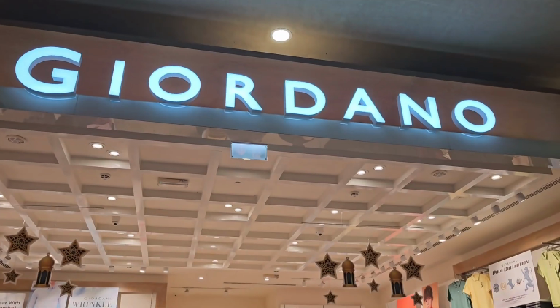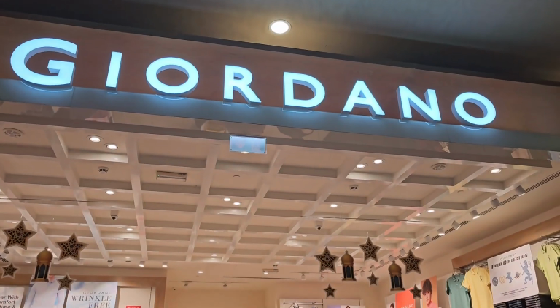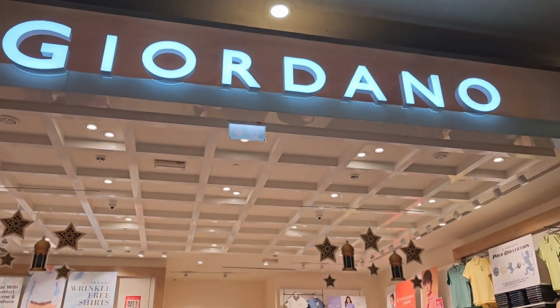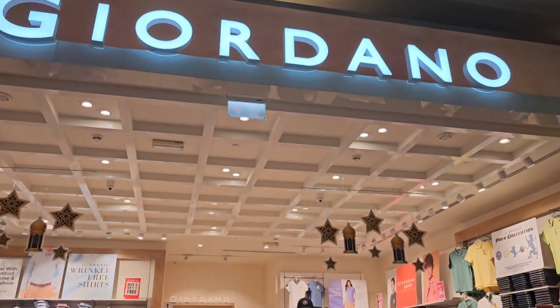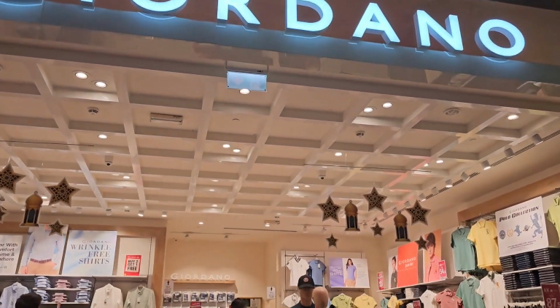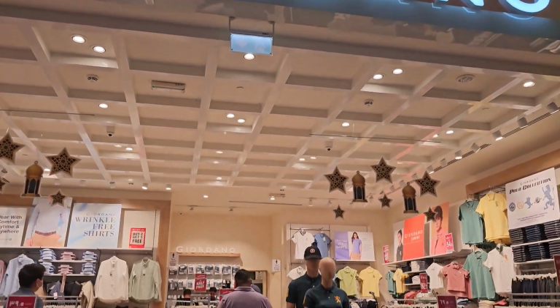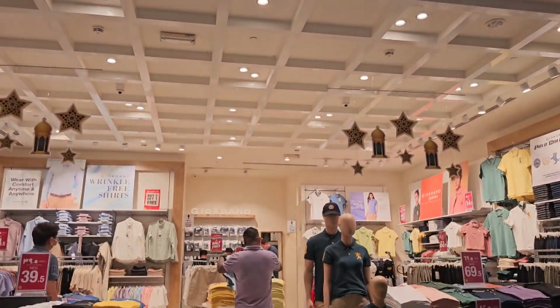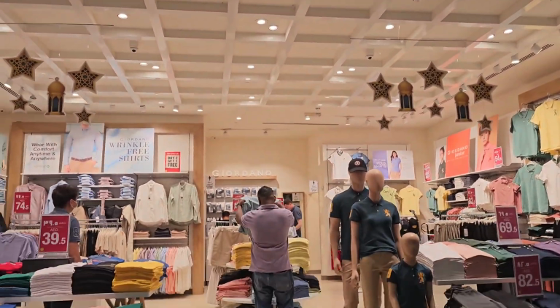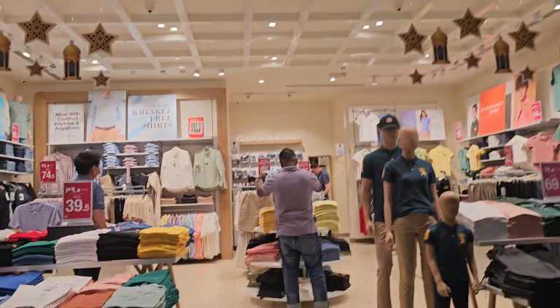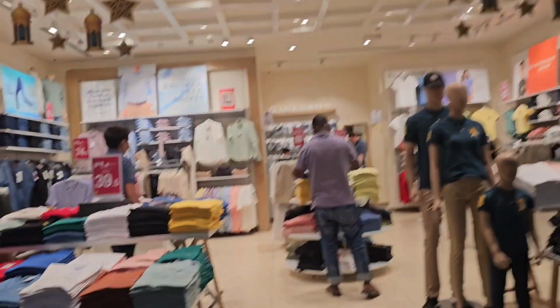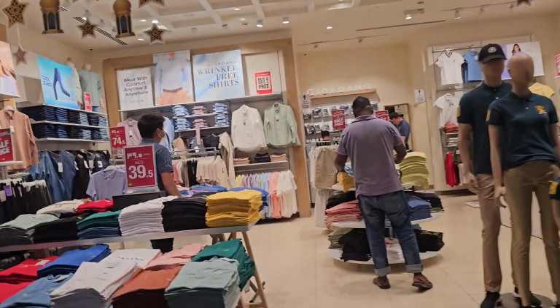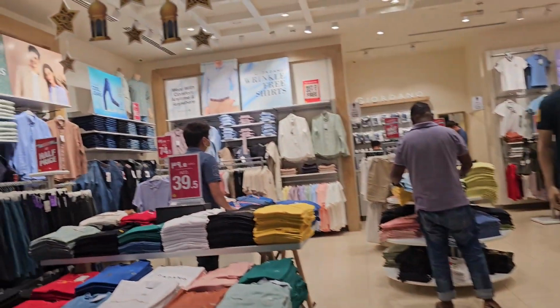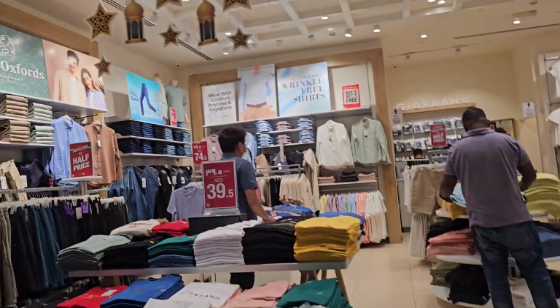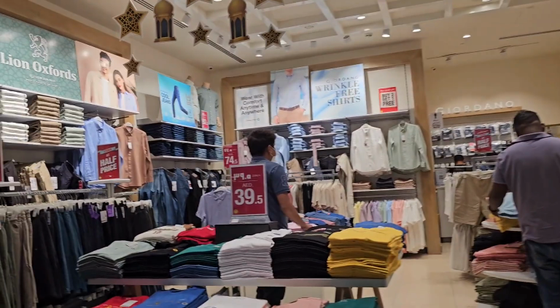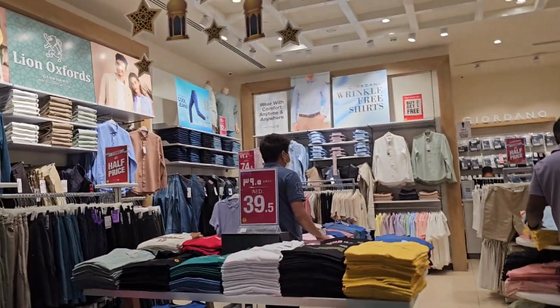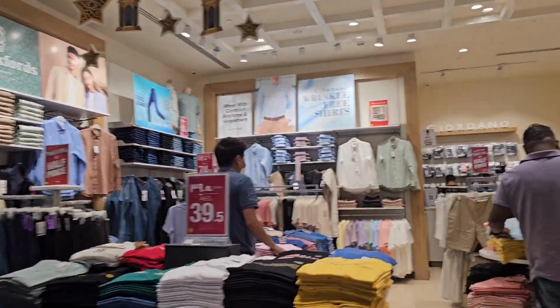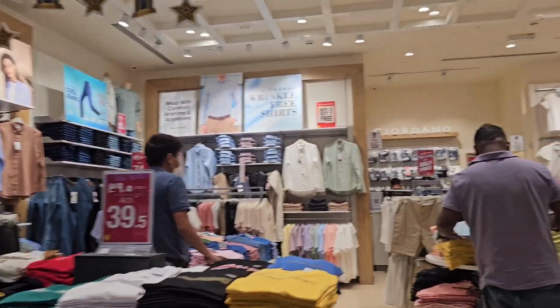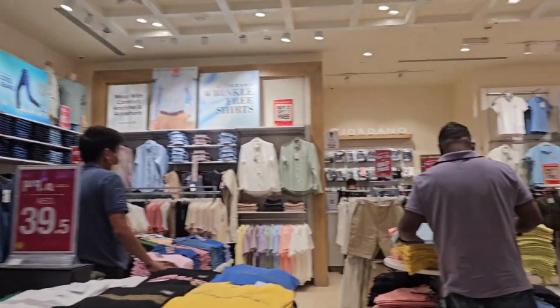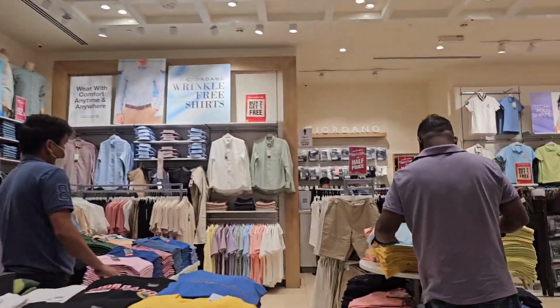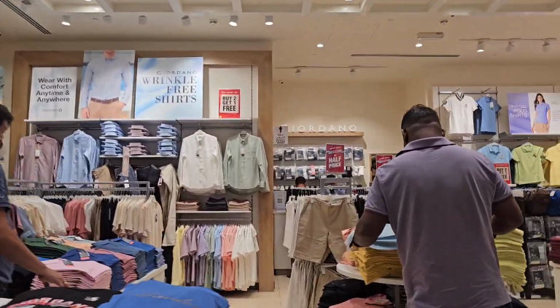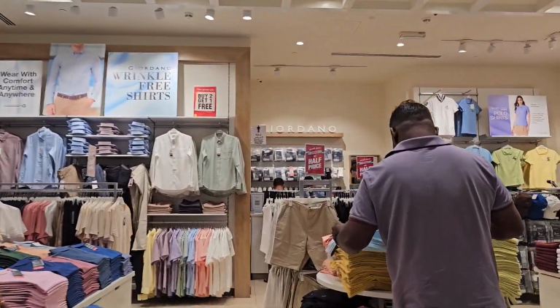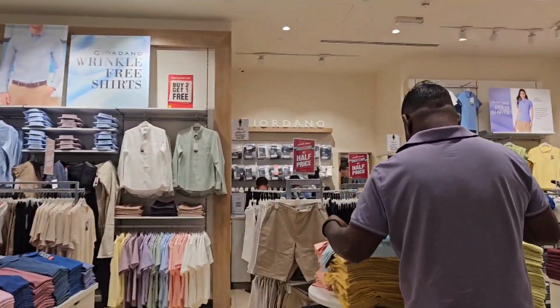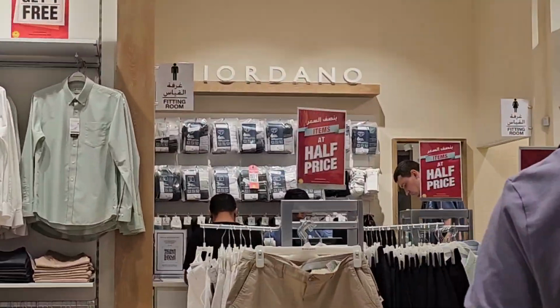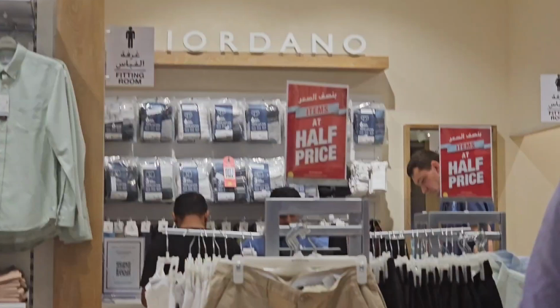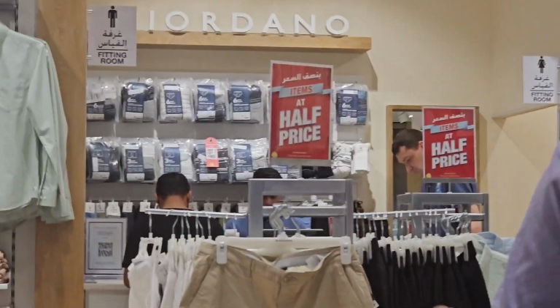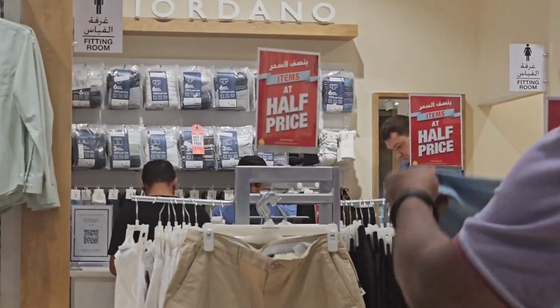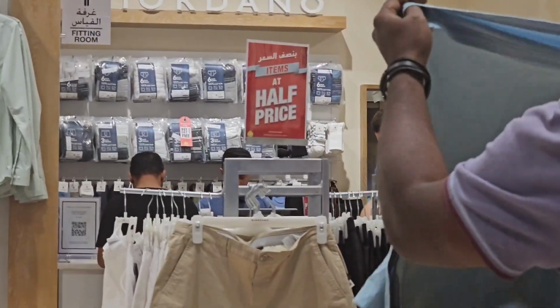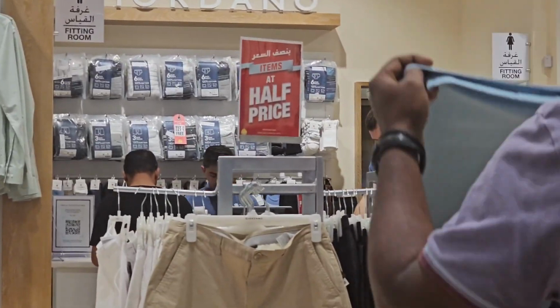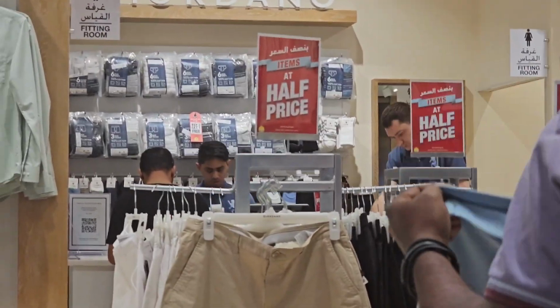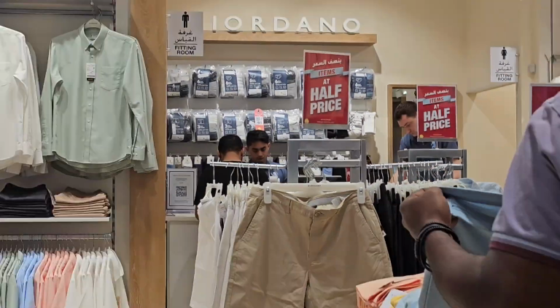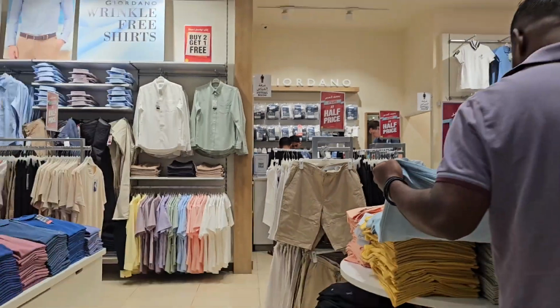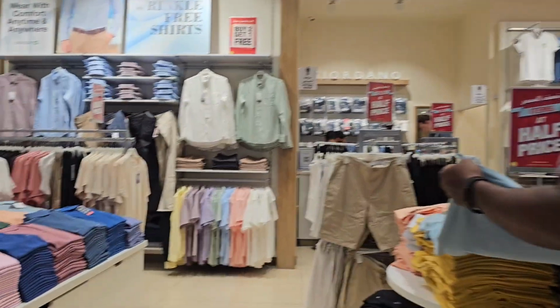Here at Giordano, there are also some more Eid discounts. You can get items at half price. That's crazy.